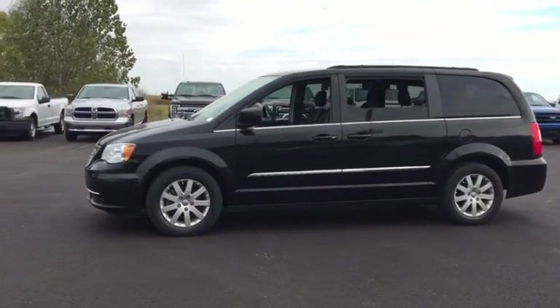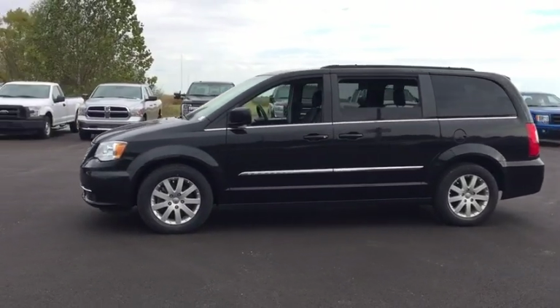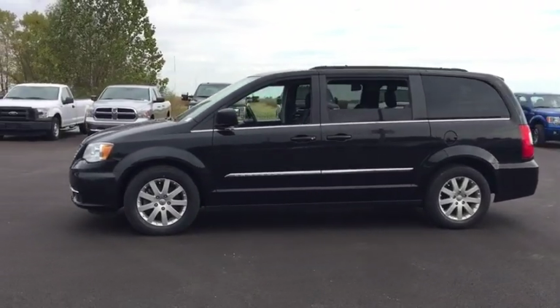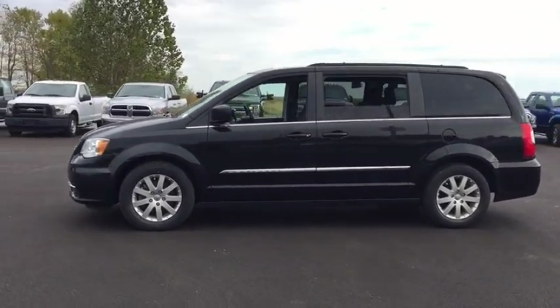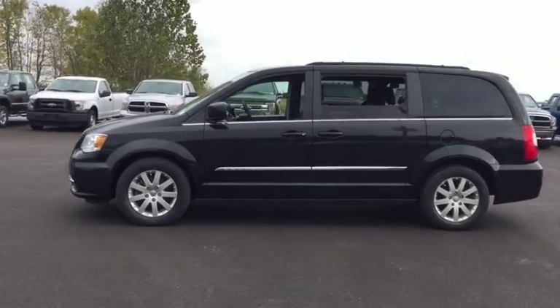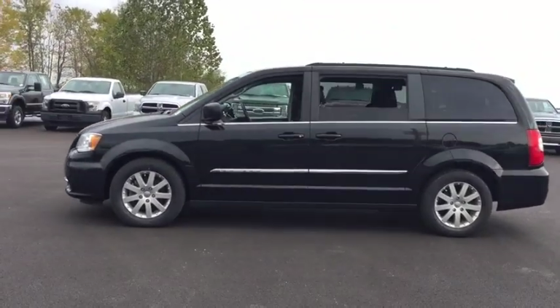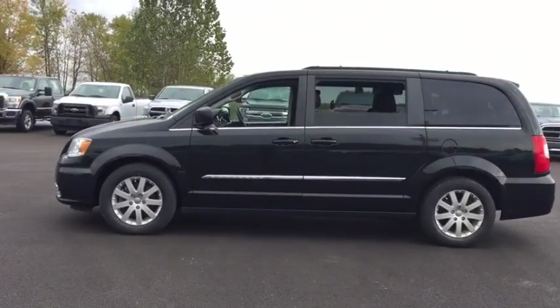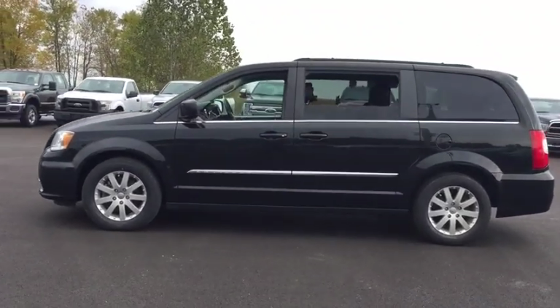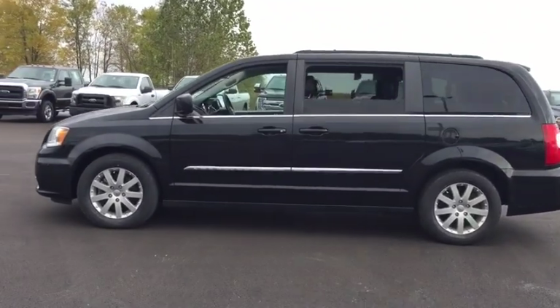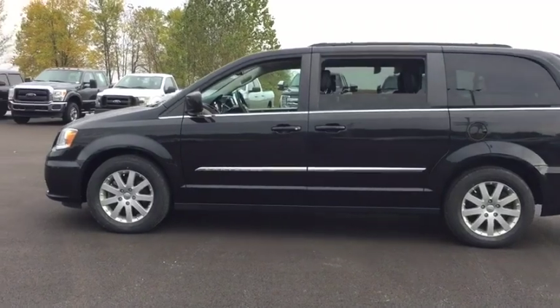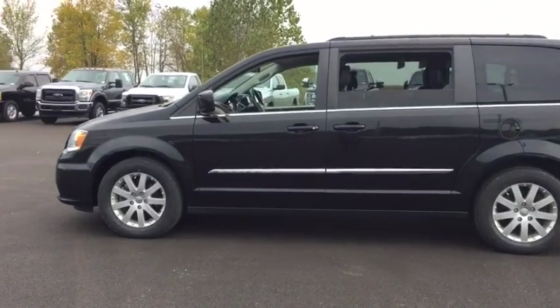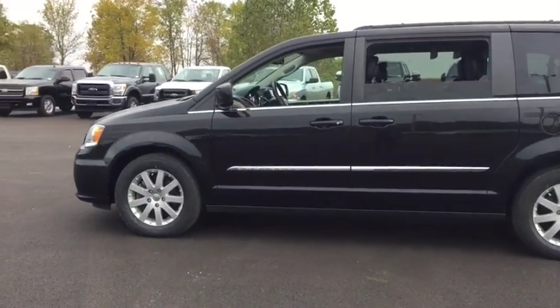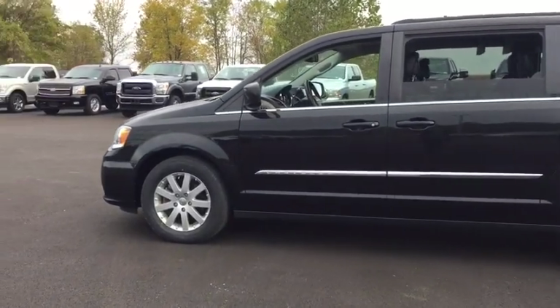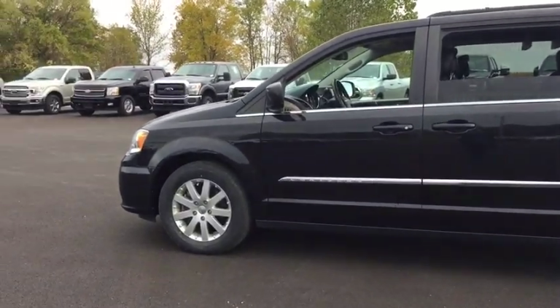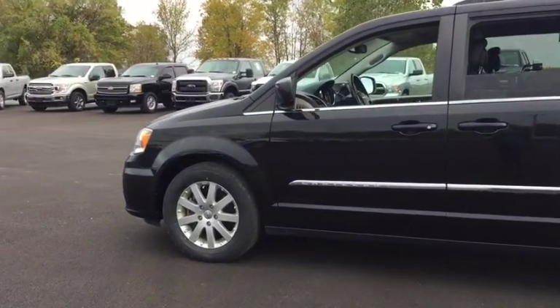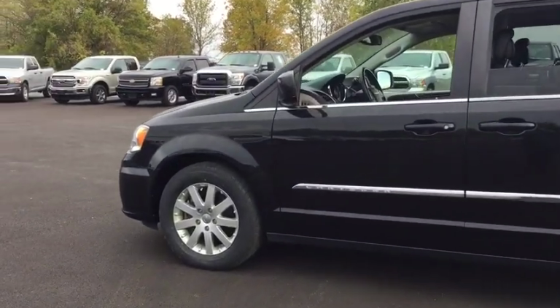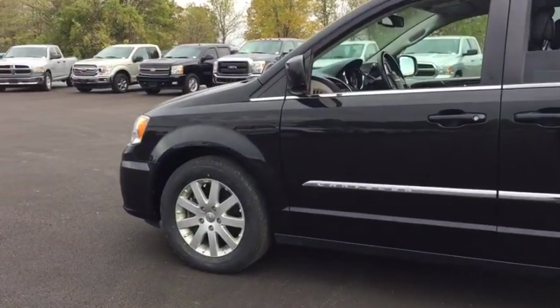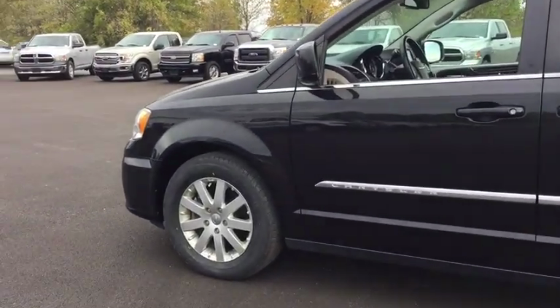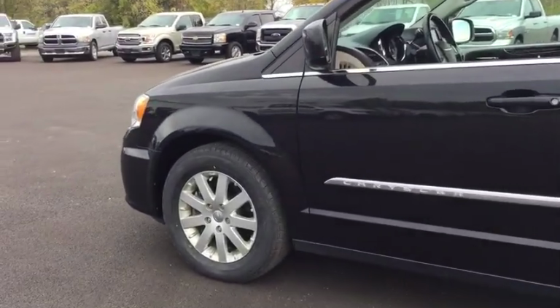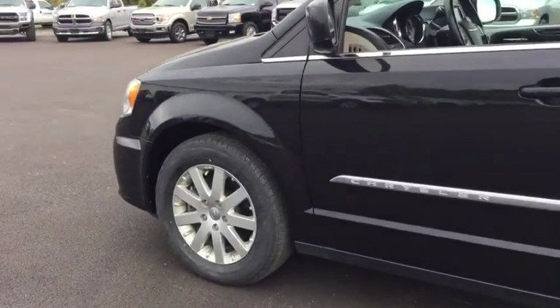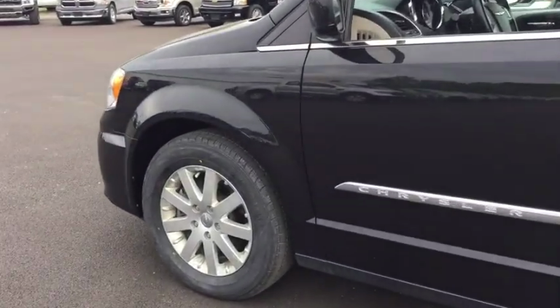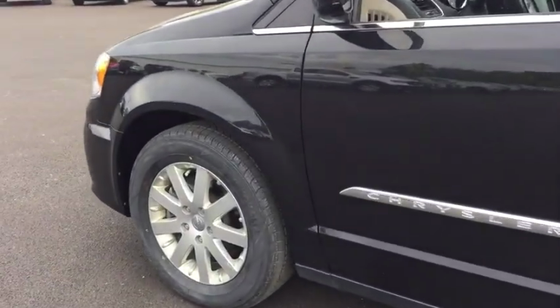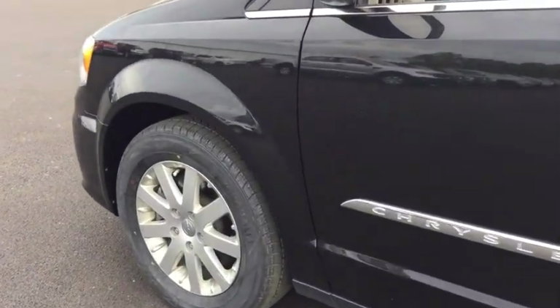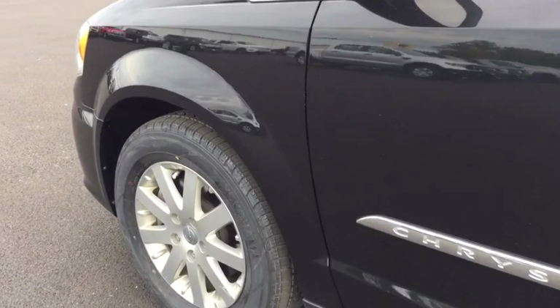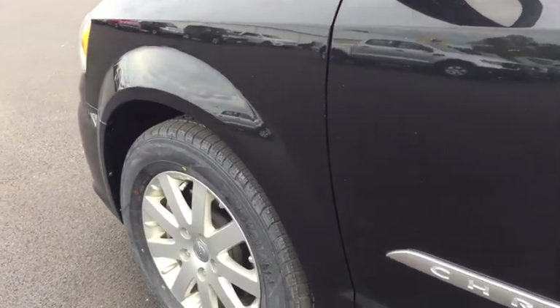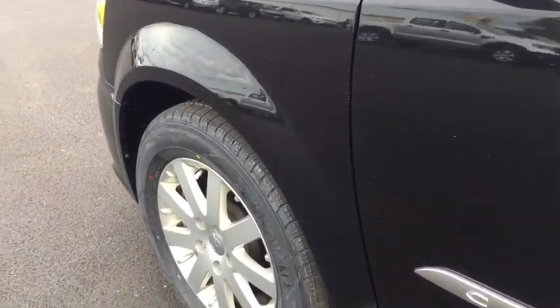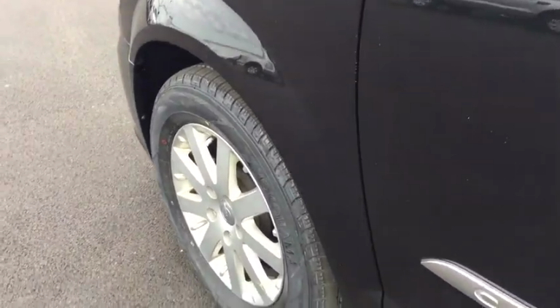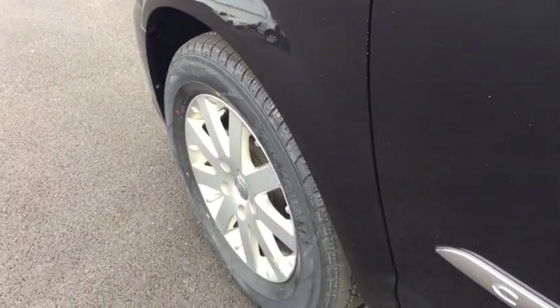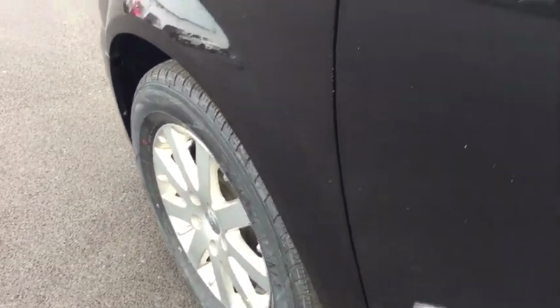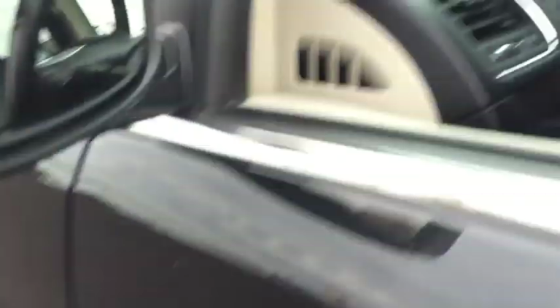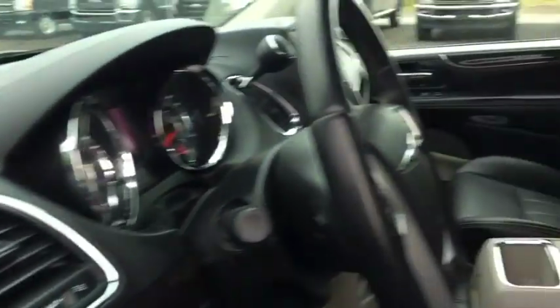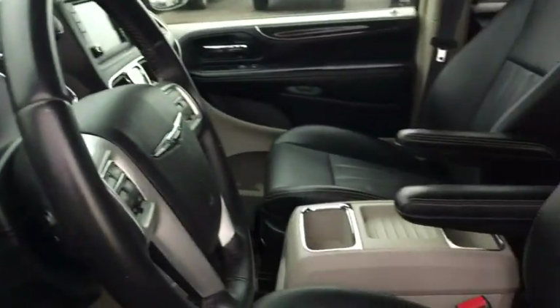Seat 7 comfortably and choose from stow-and-go seating or the innovative swivel-and-go seating. This vehicle has less than 85,000 miles. Here are some of this vehicle's great options.